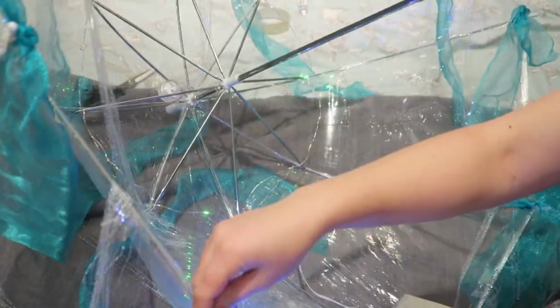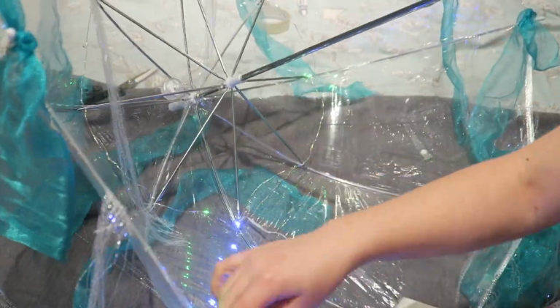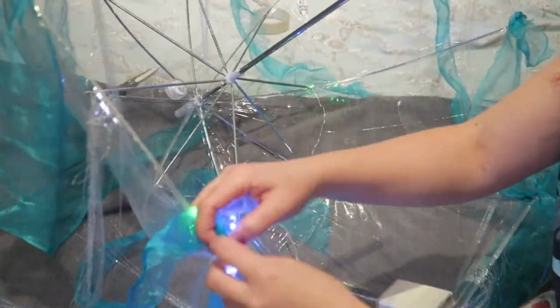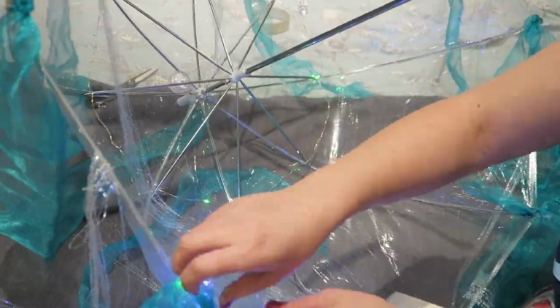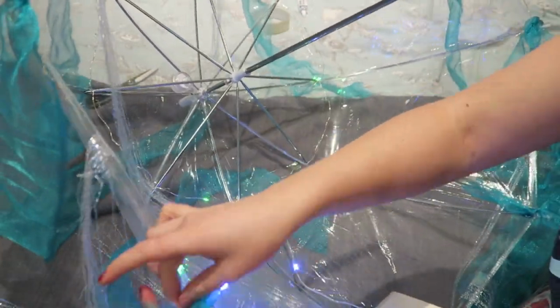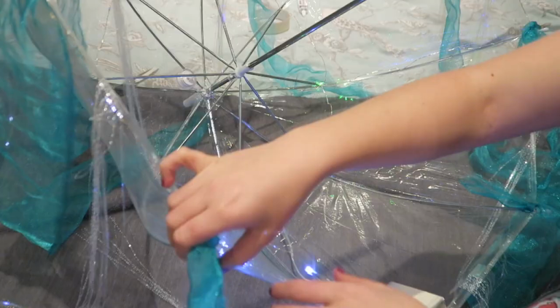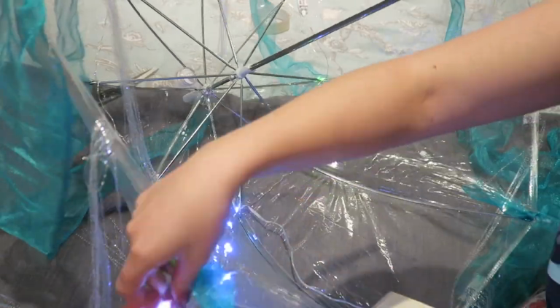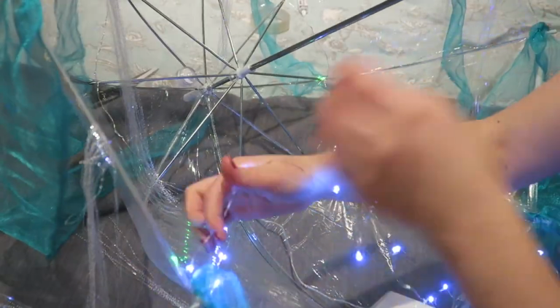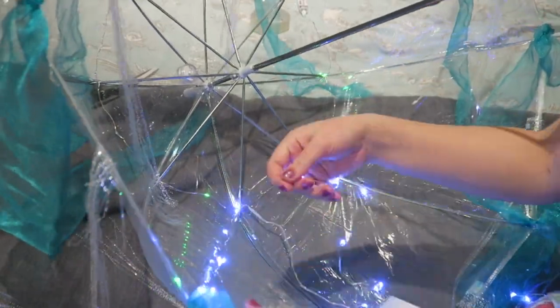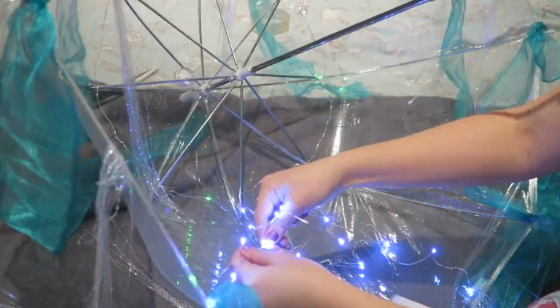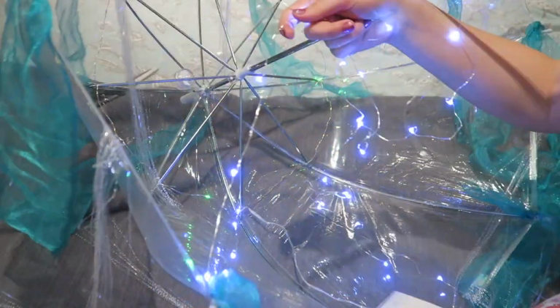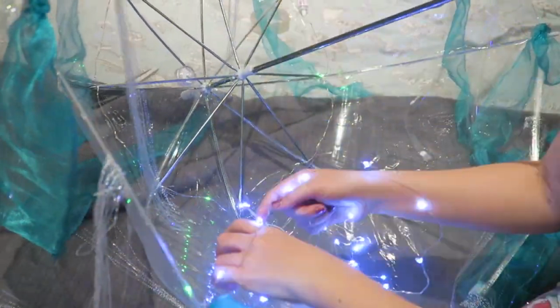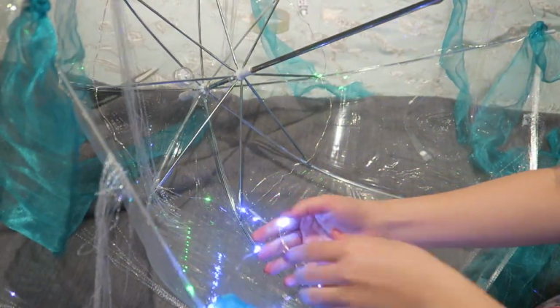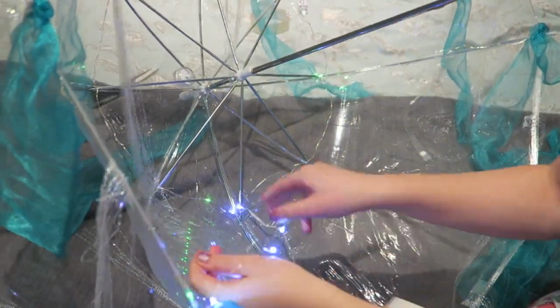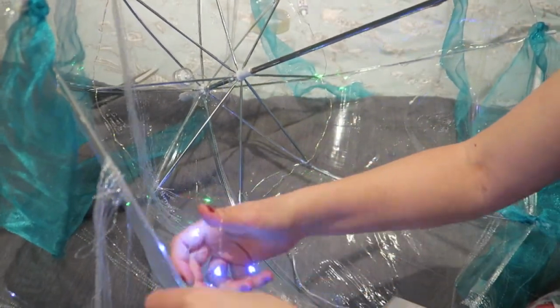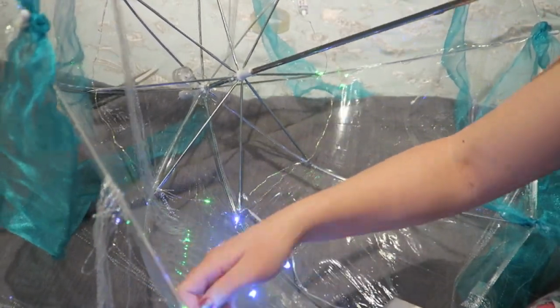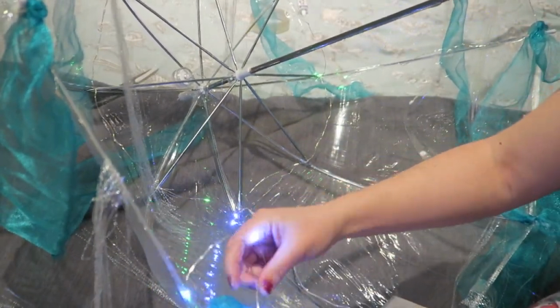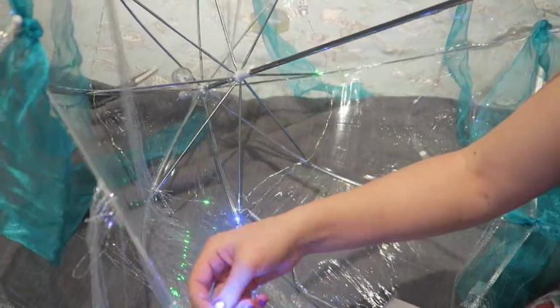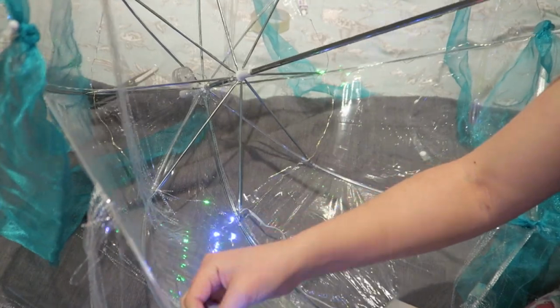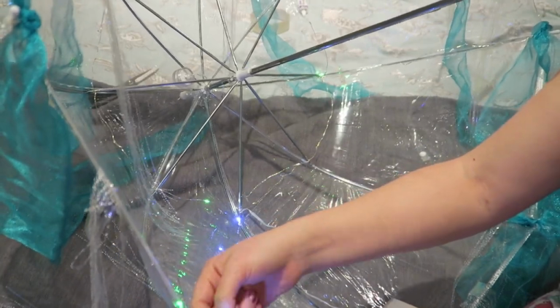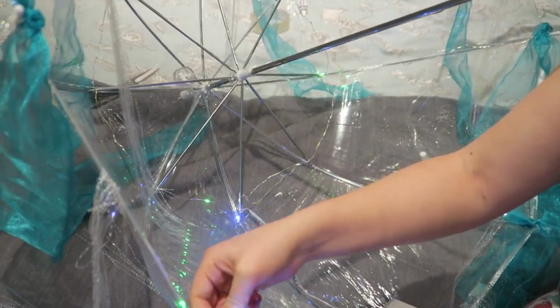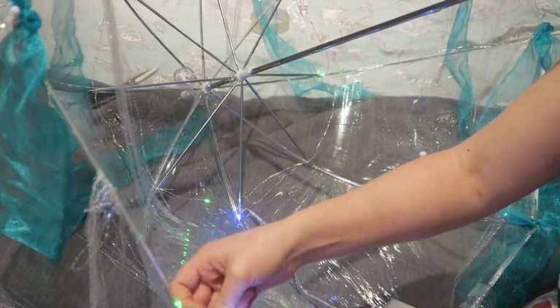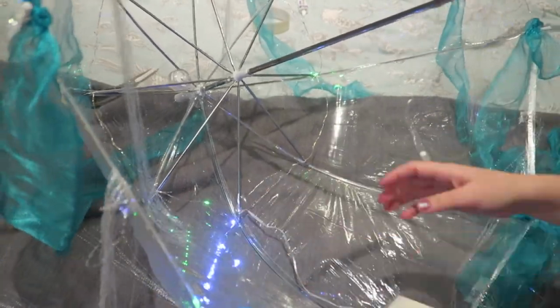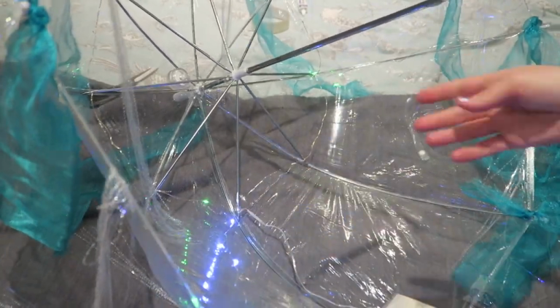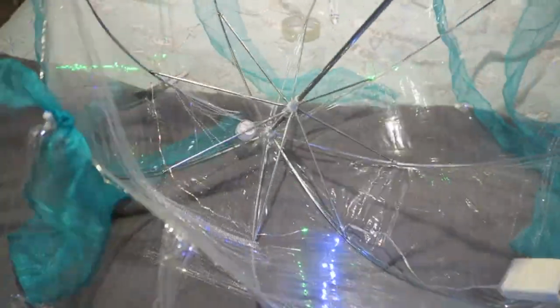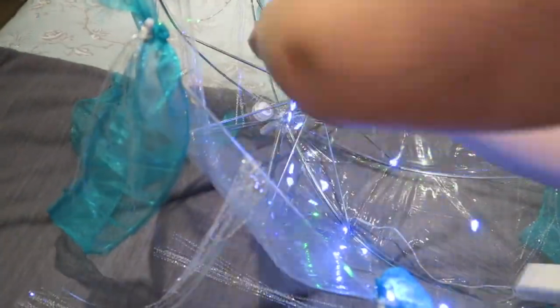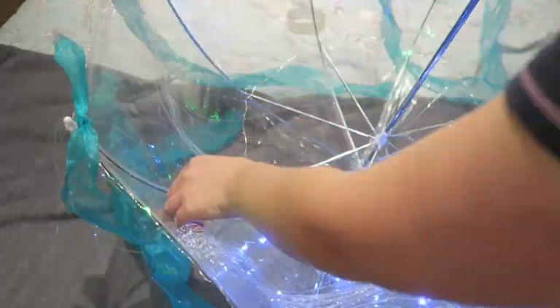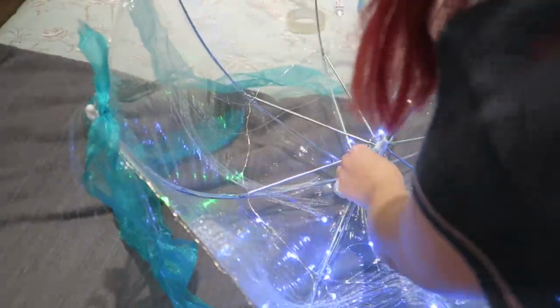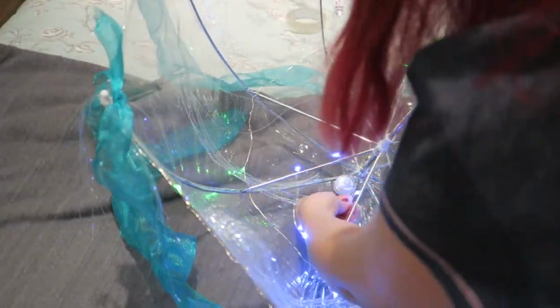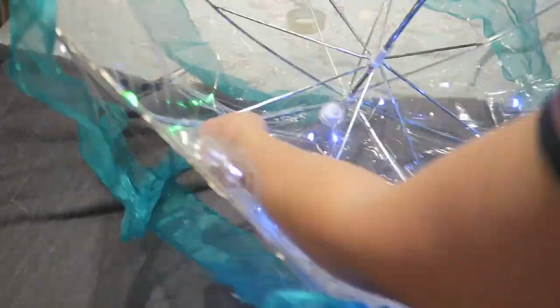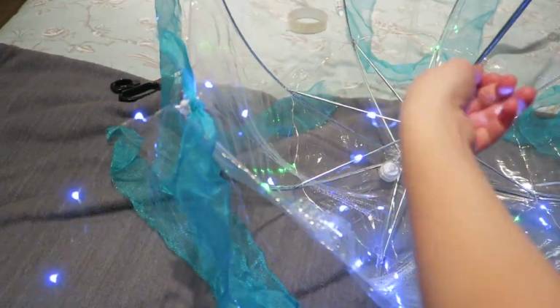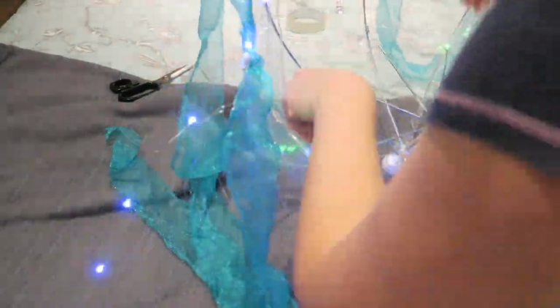Once the battery pack has dried onto the umbrella, you can start threading on the next set of lights. This process is really fiddly, but just keep going with it. I looped mine on the inside wire of the umbrella and then on the corners to make a triangle kind of design.